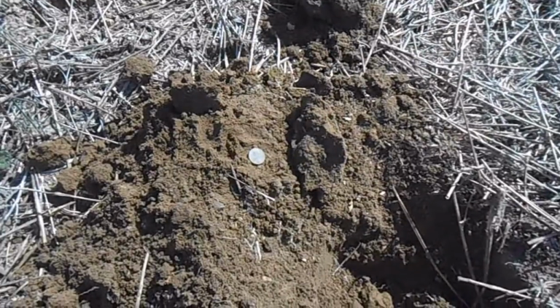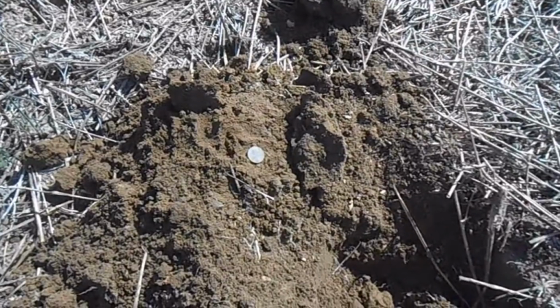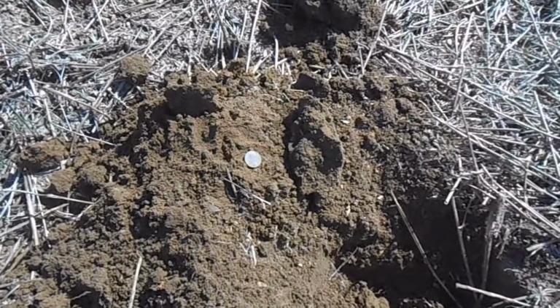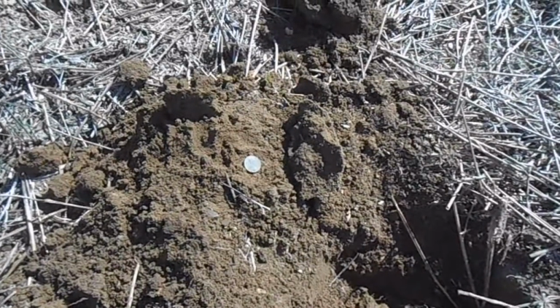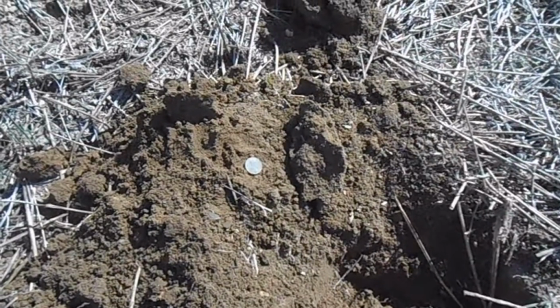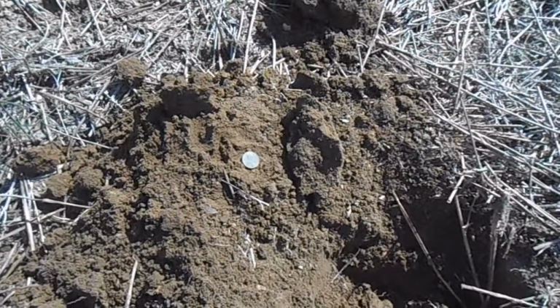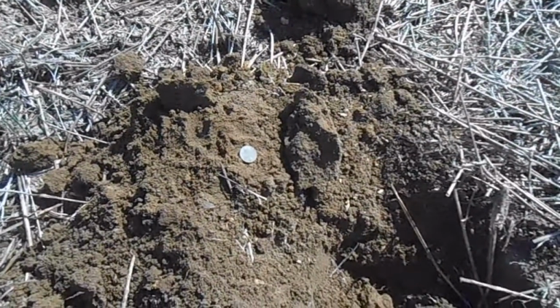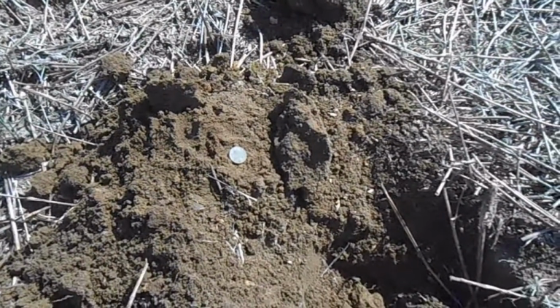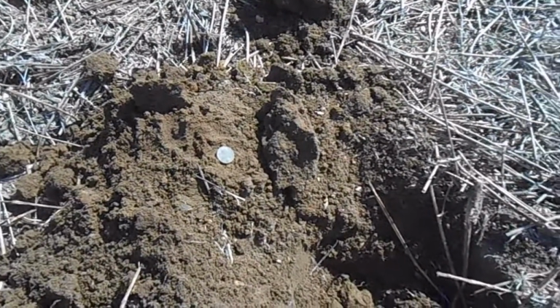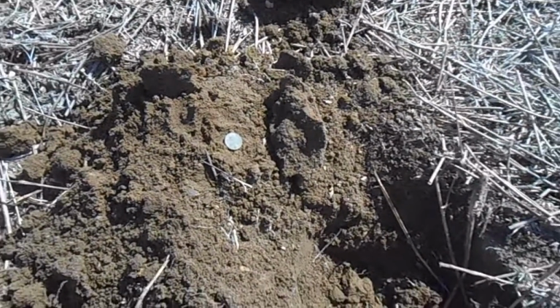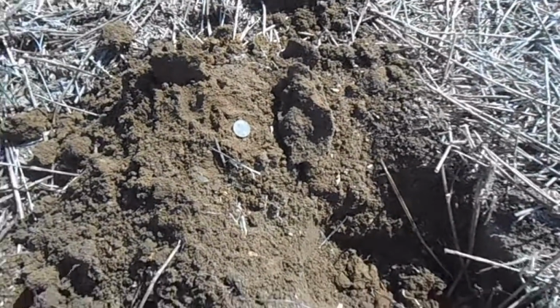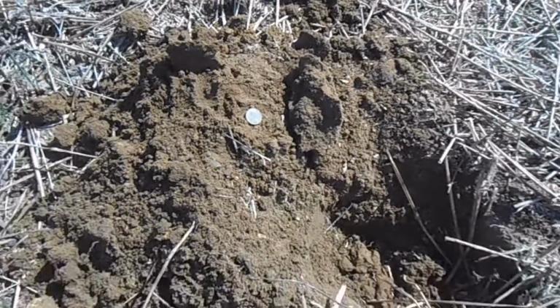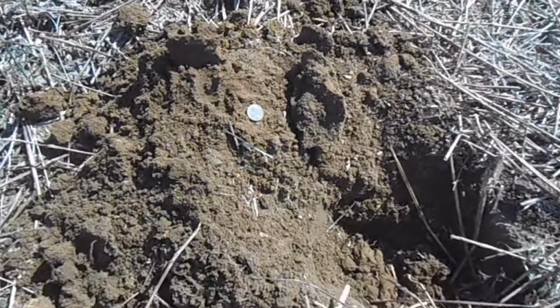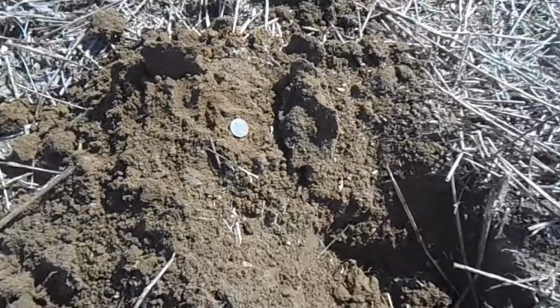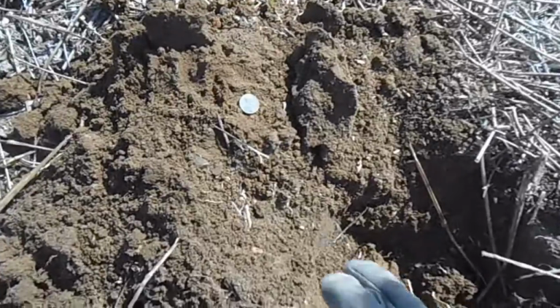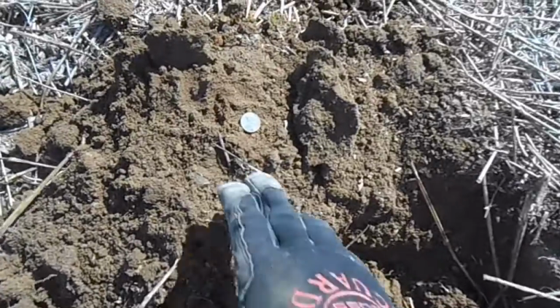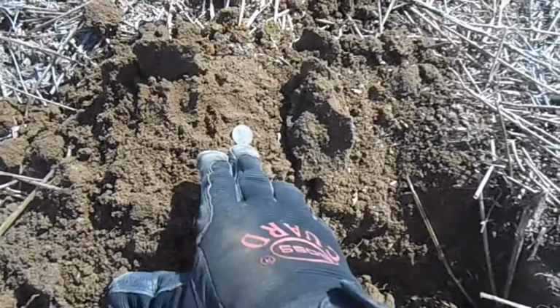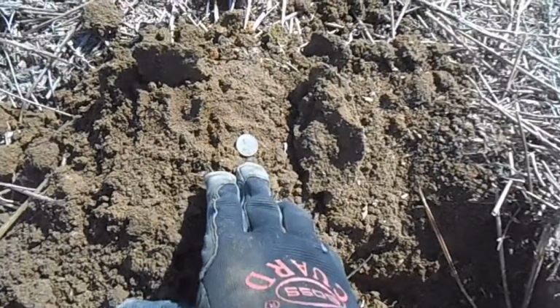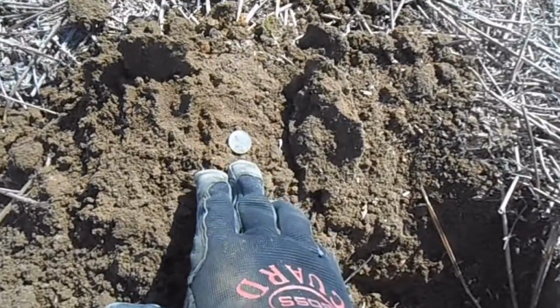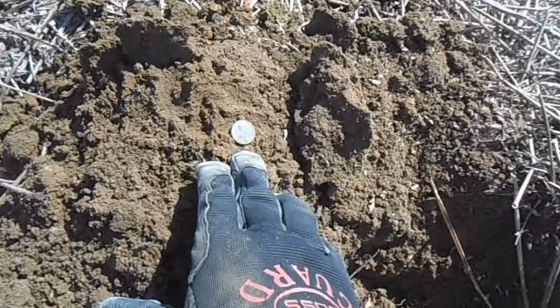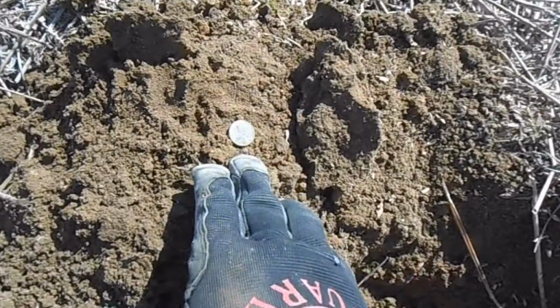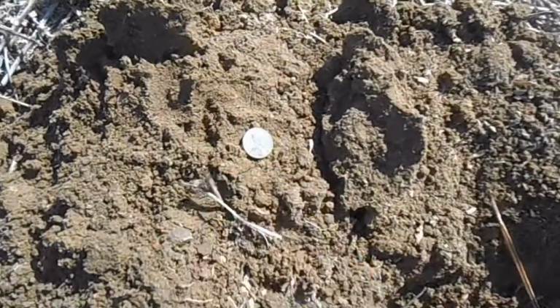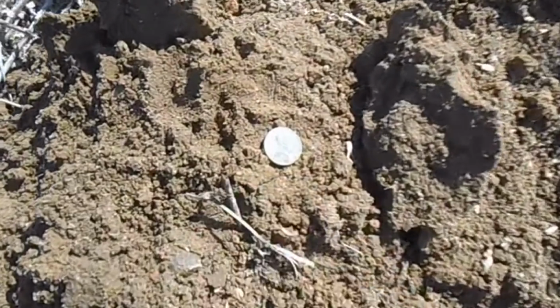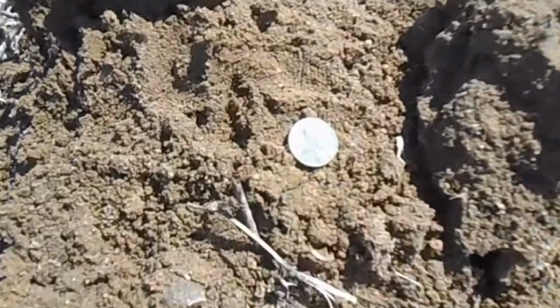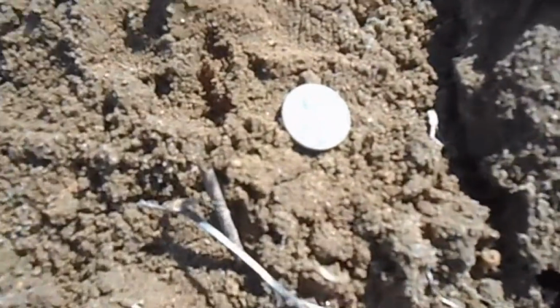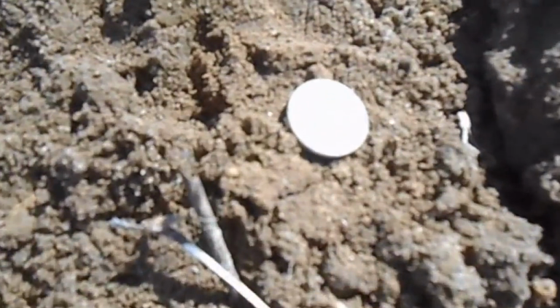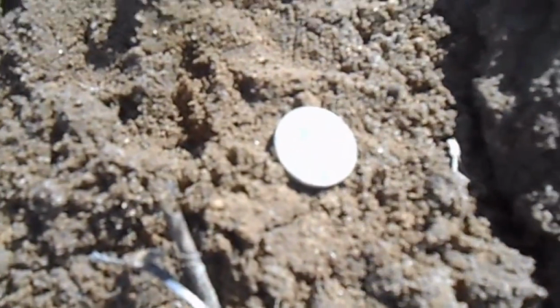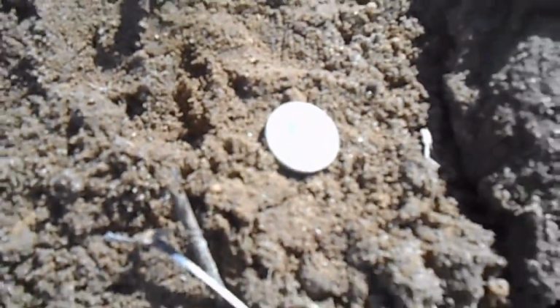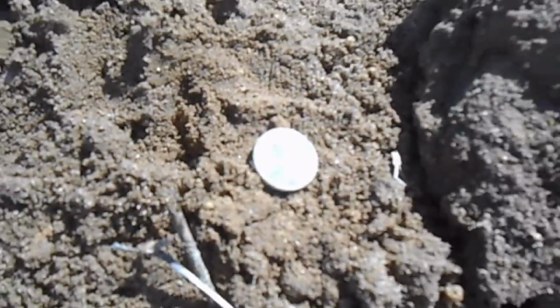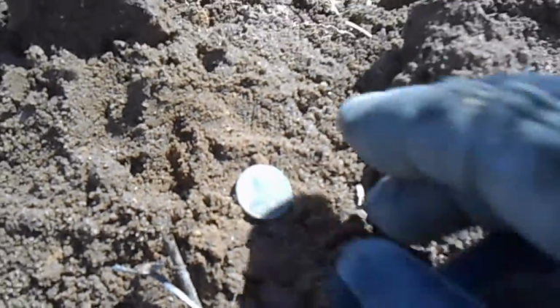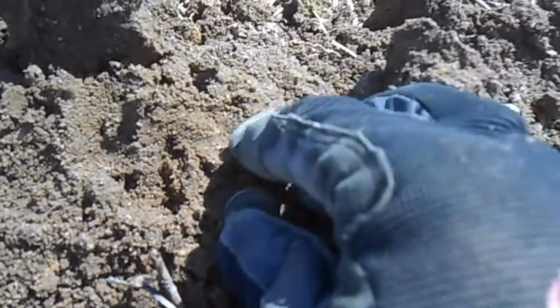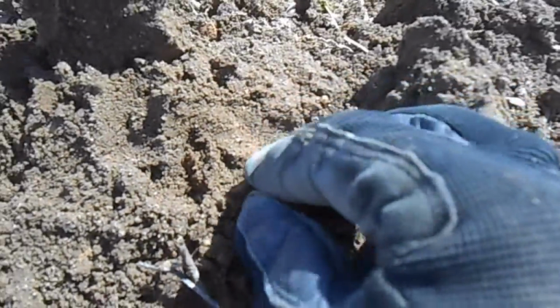Okay guys, pretty windy out here but I'm going to do my best today. Nice 1140, 1141 reading — it's a 1917 Wheatie, take a look. Pretty cool.